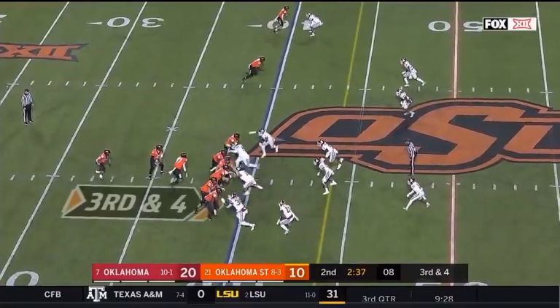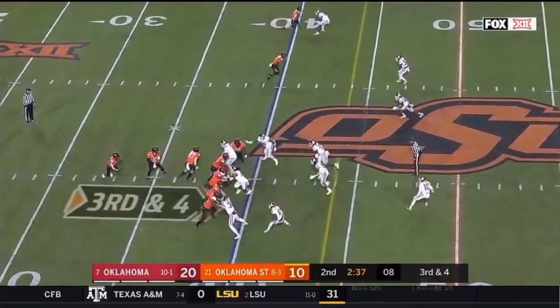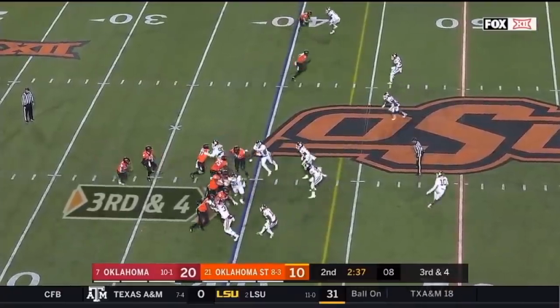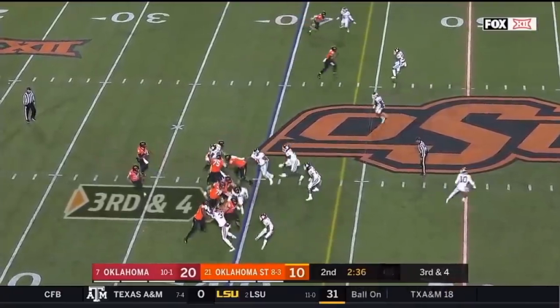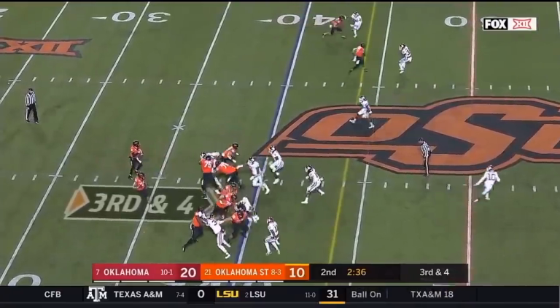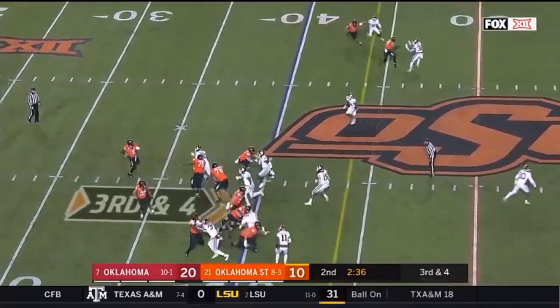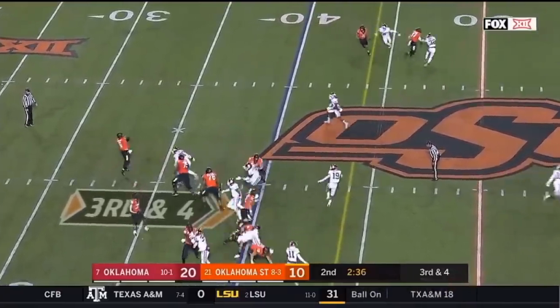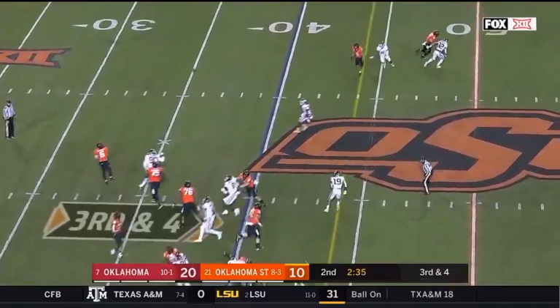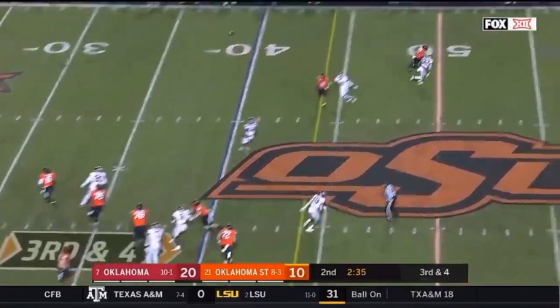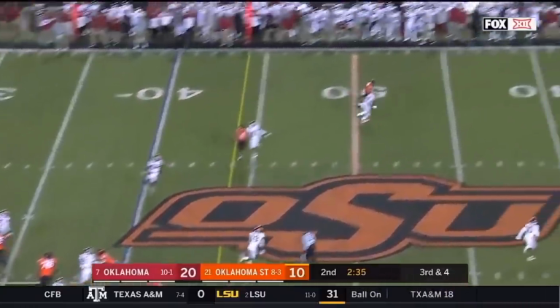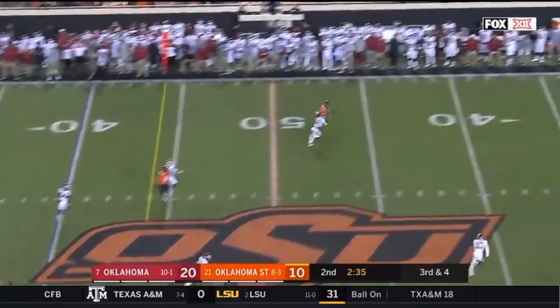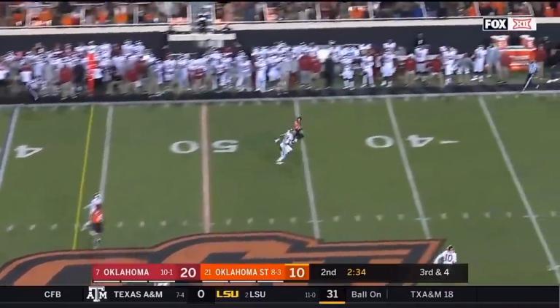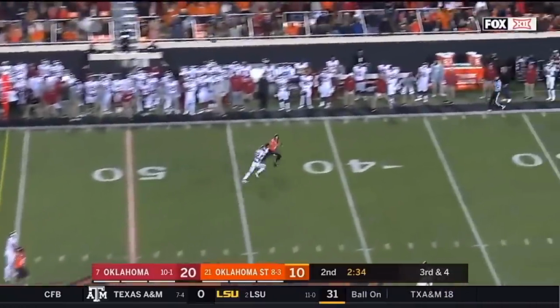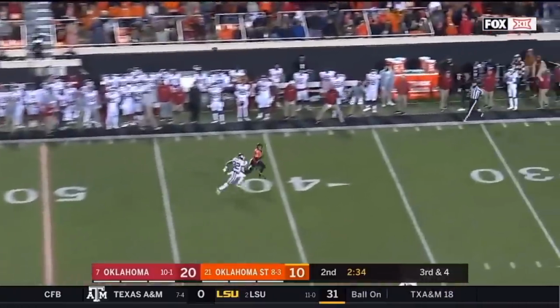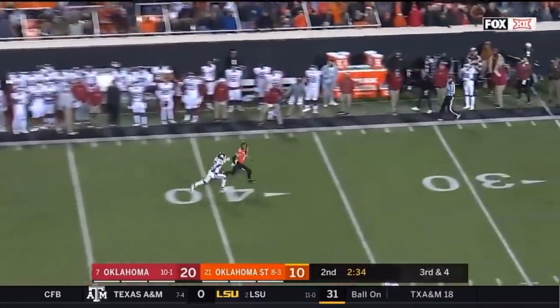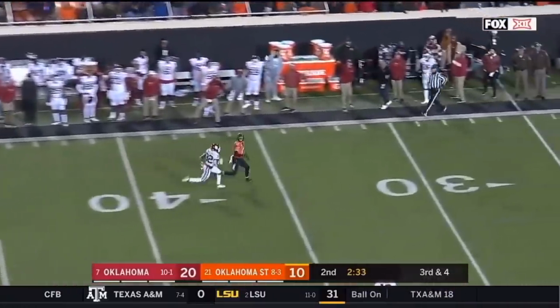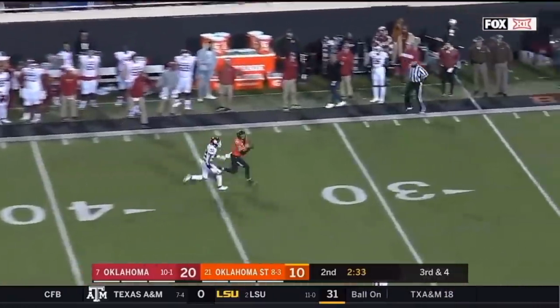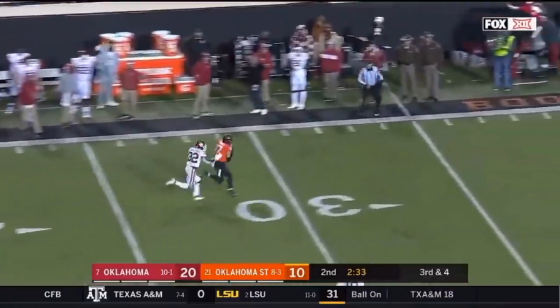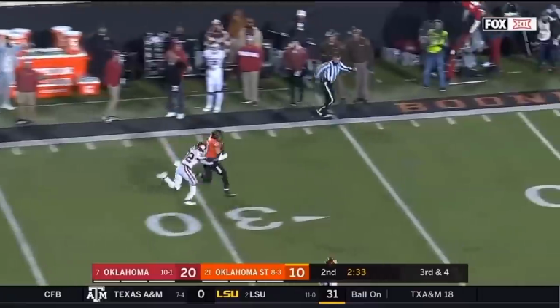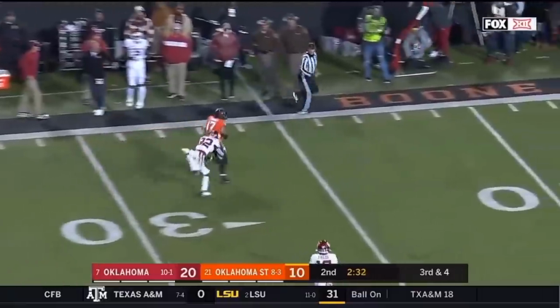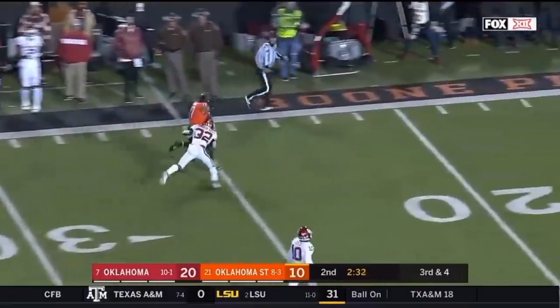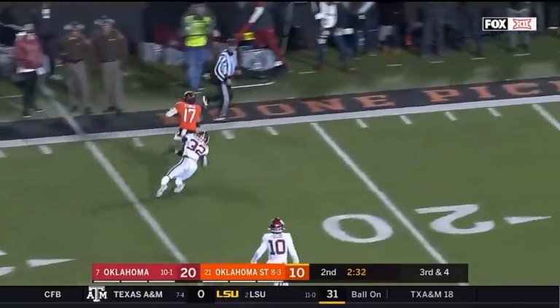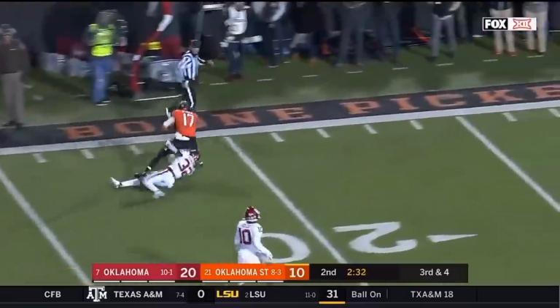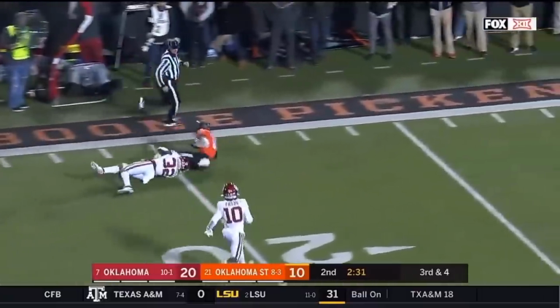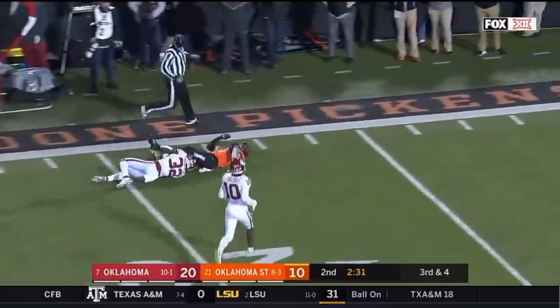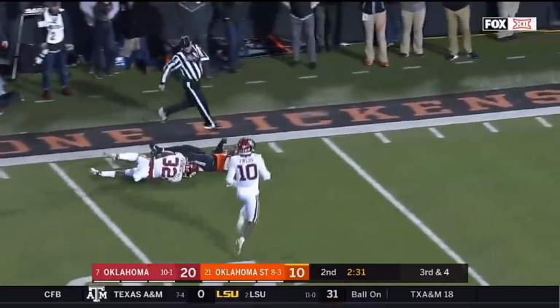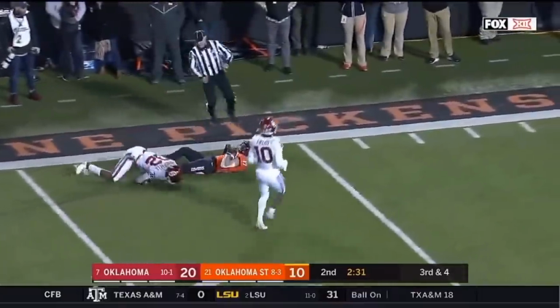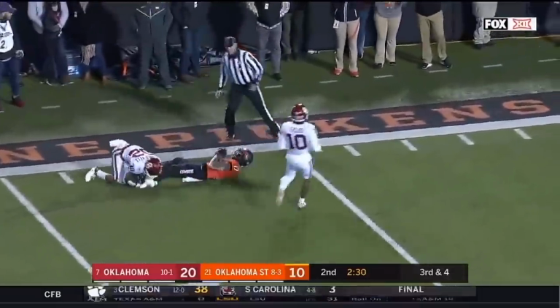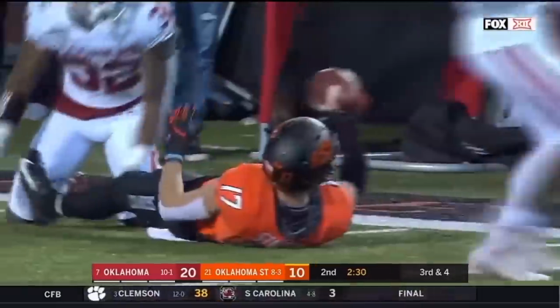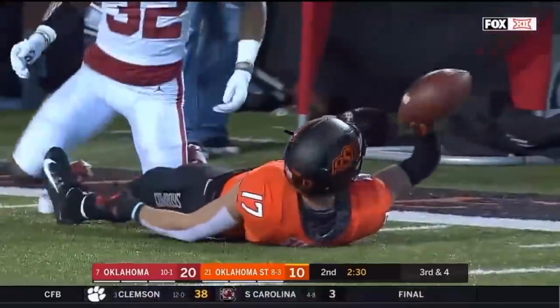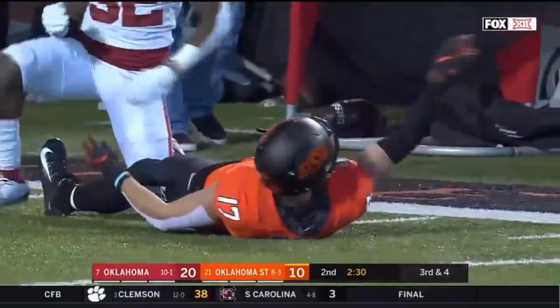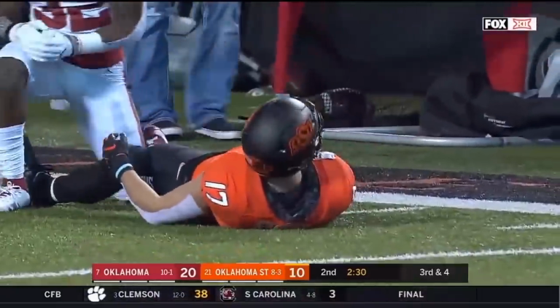On third and four, Sooners bring pressure. He's got one on one, he's got Stoner — drops it in. First down inside the 20.